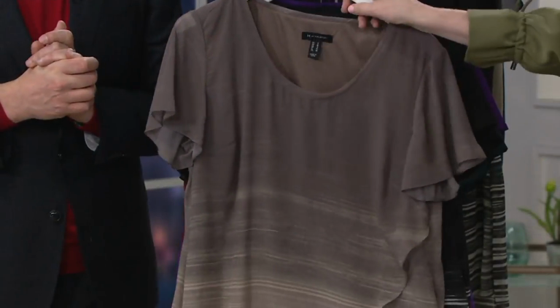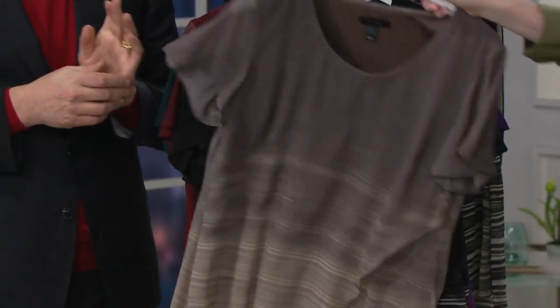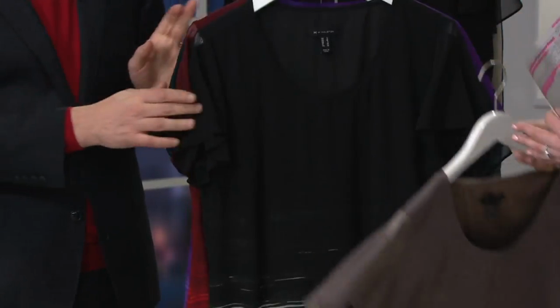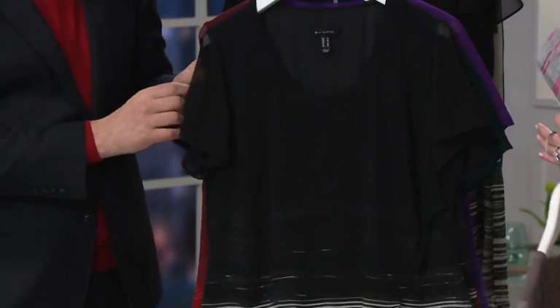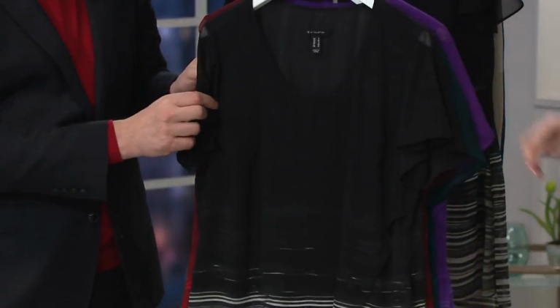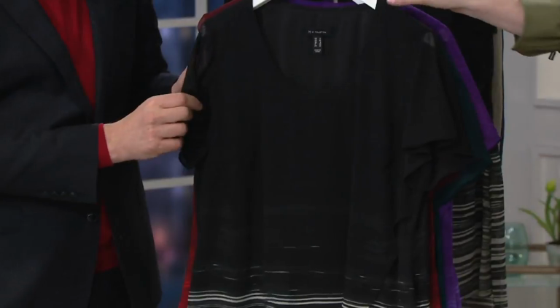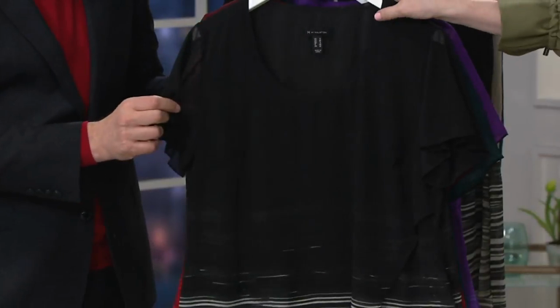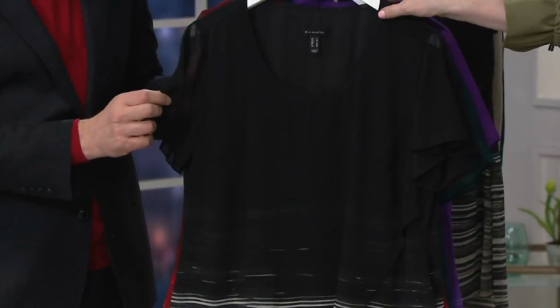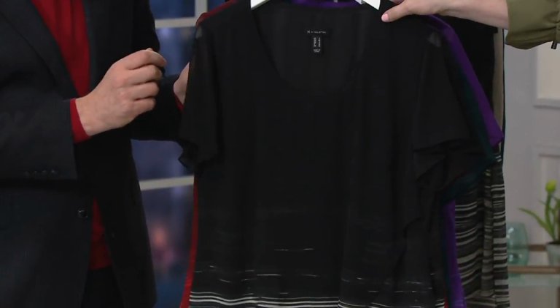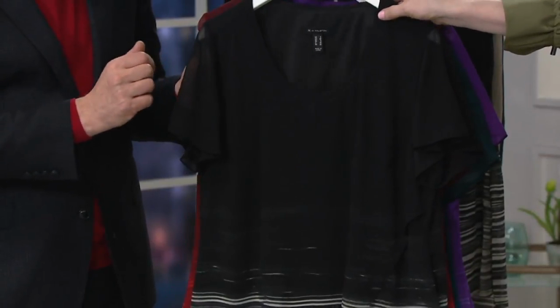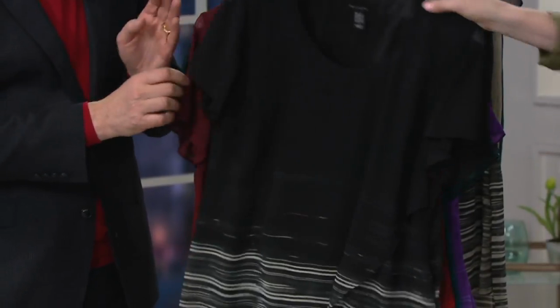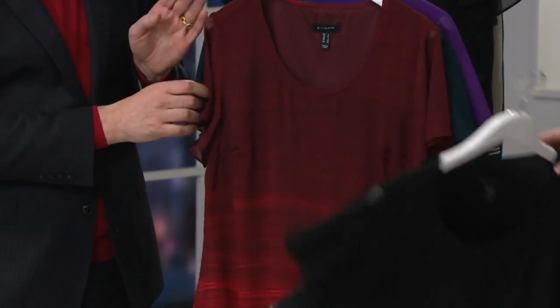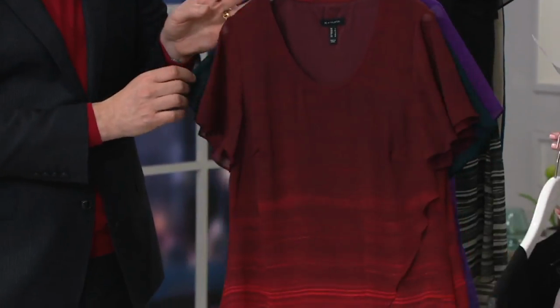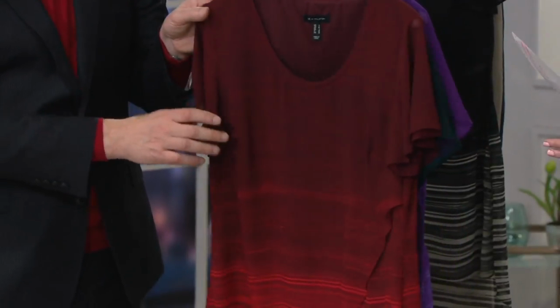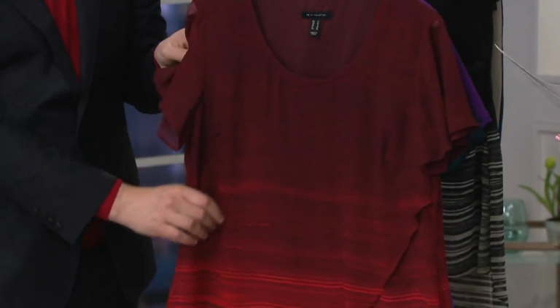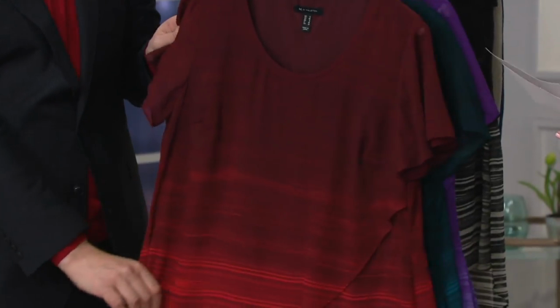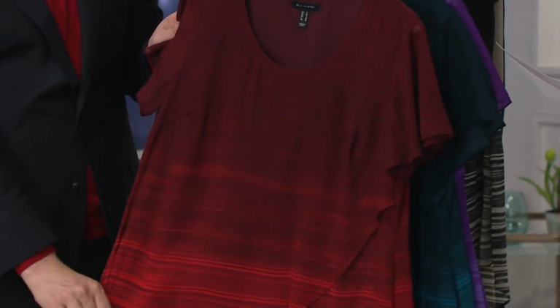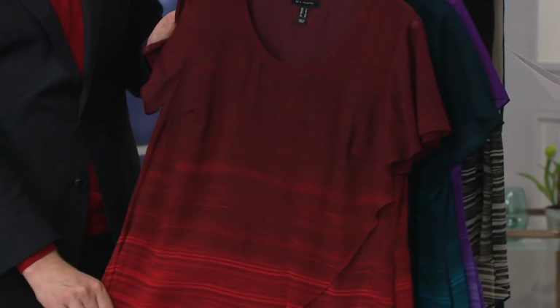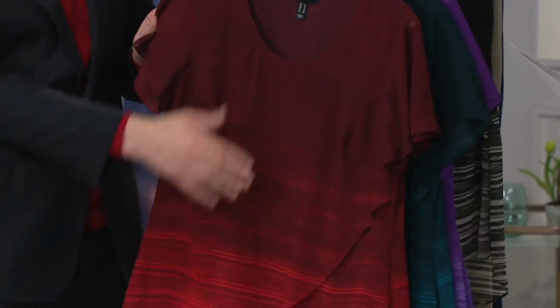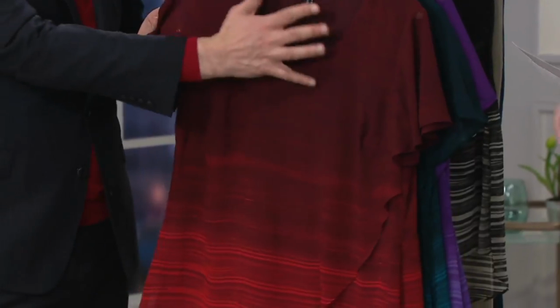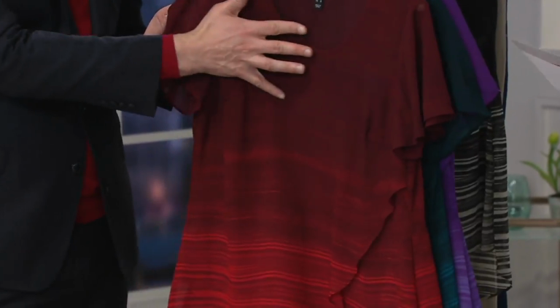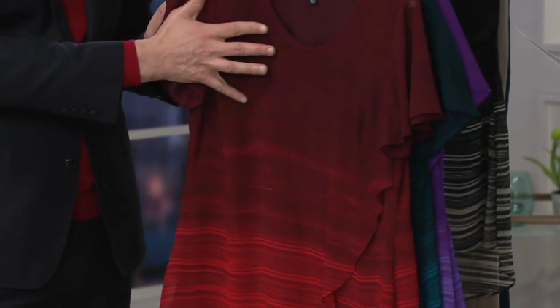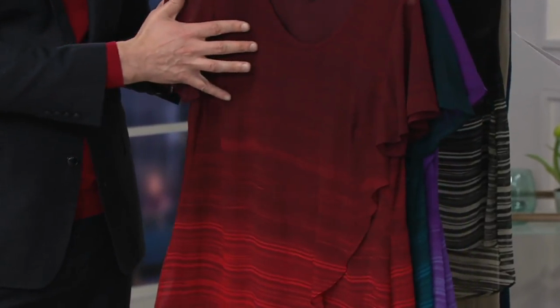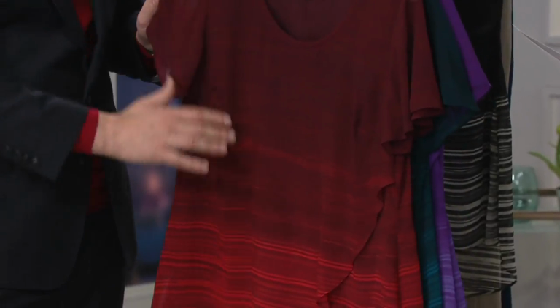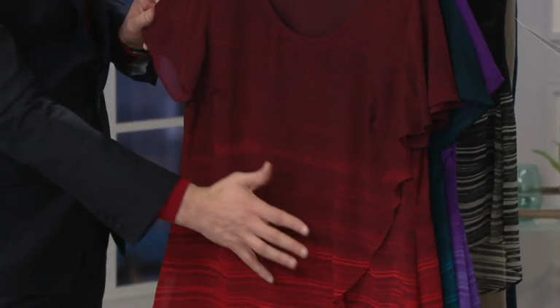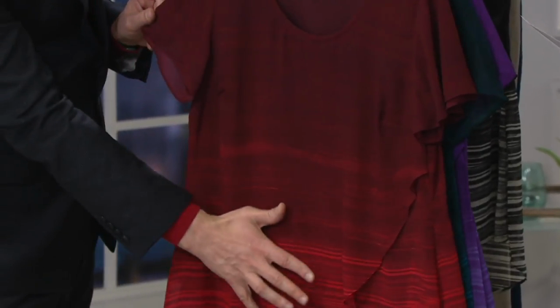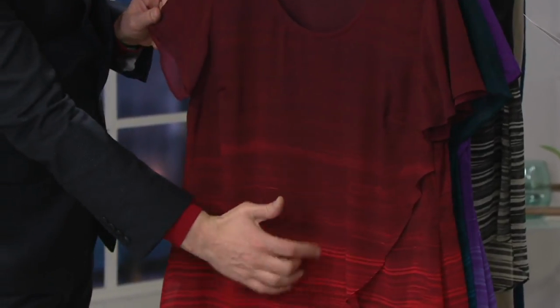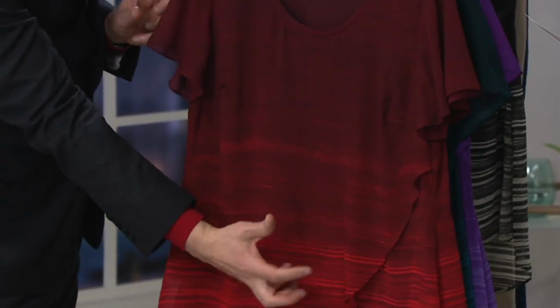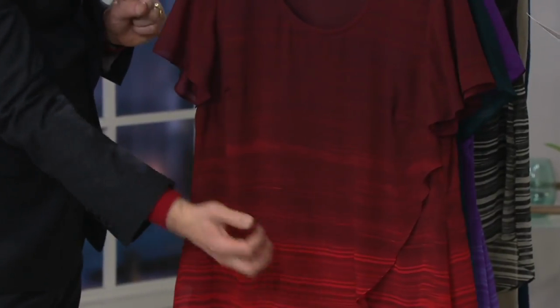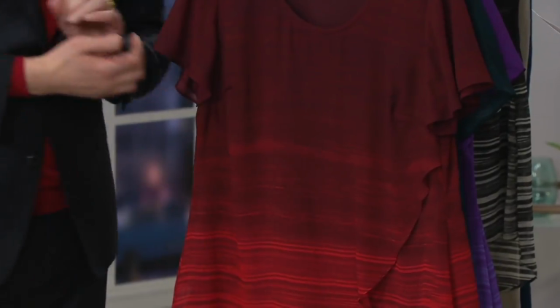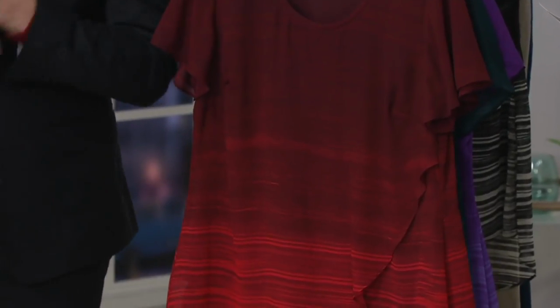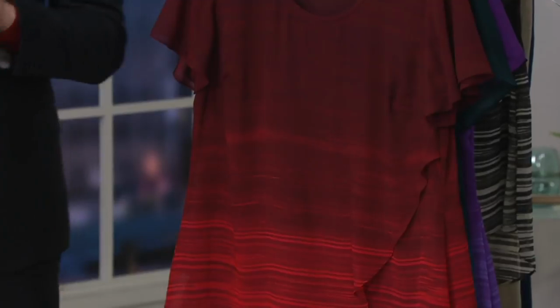Tricot lining. Then we have the black that we saw on Ronnie — looked great on Ronnie. Everything looks great on Ronnie. Then we have the Bordeaux, and the Bordeaux starts off a little bit more rusty and then gets into sort of more of a flamey red.